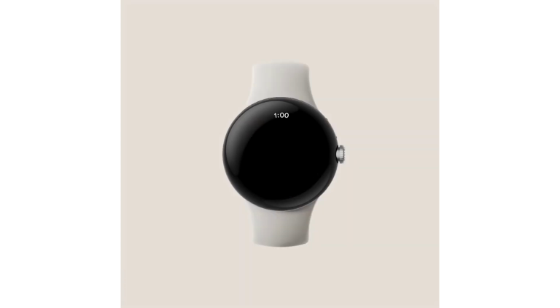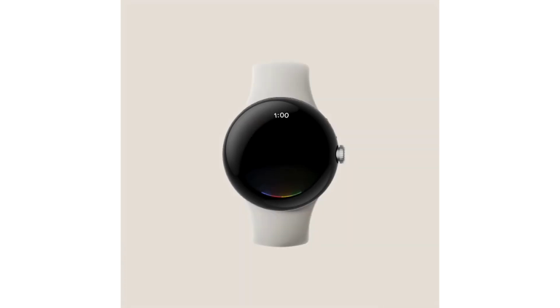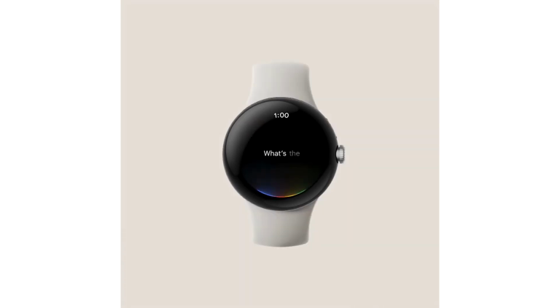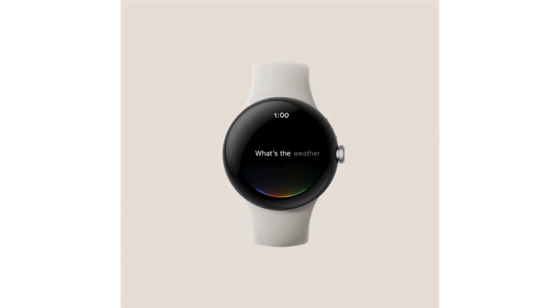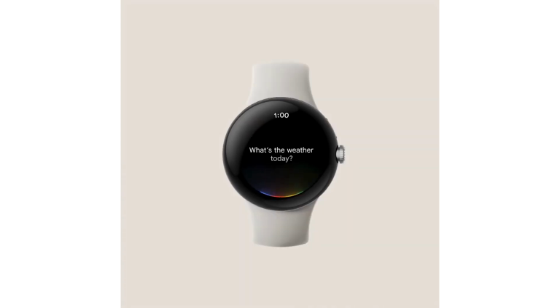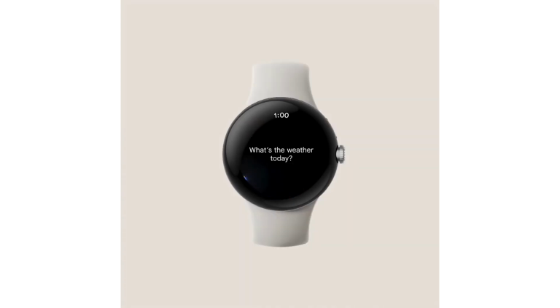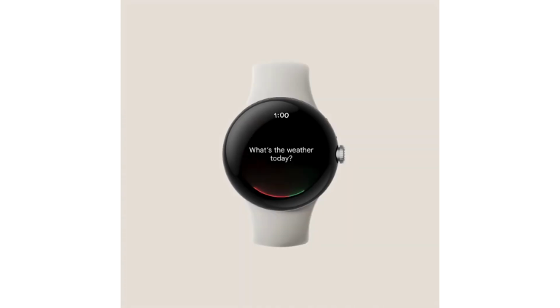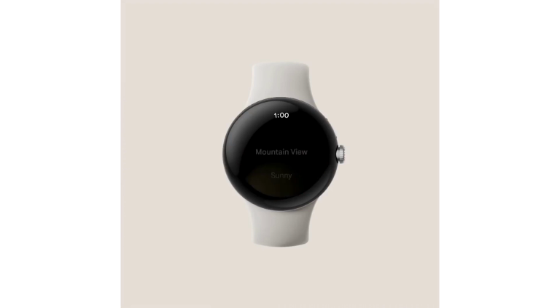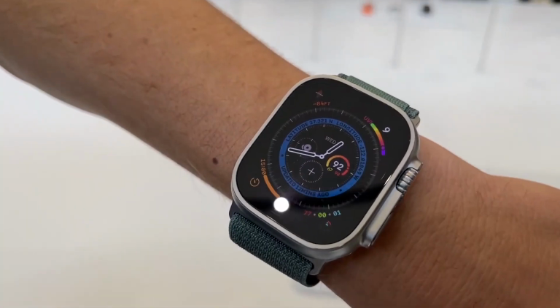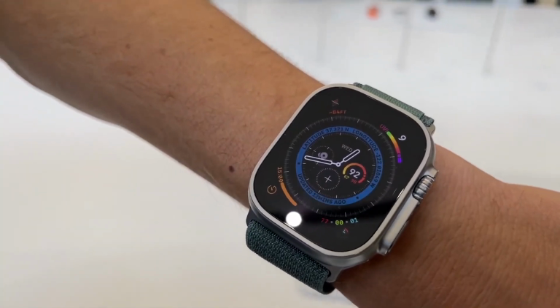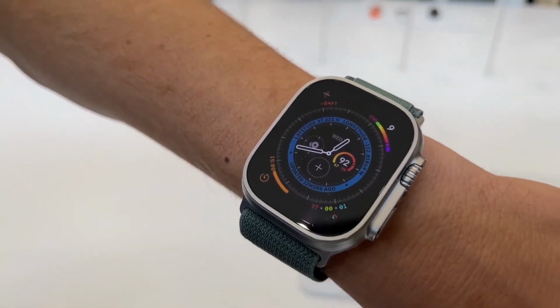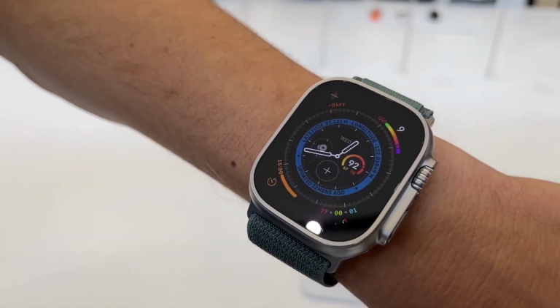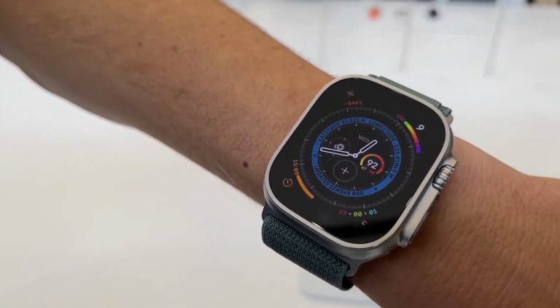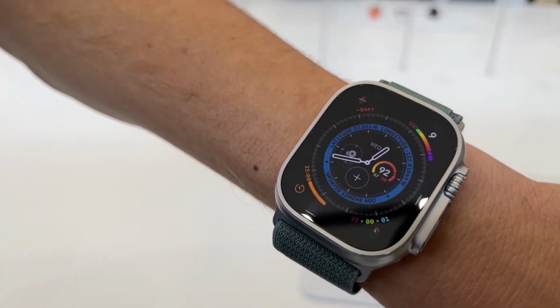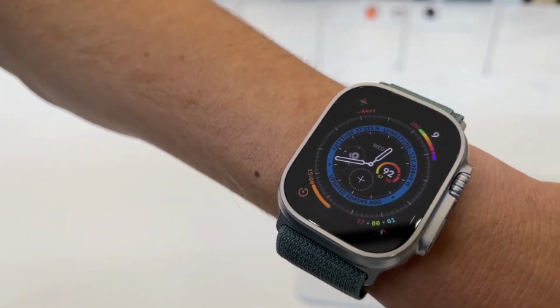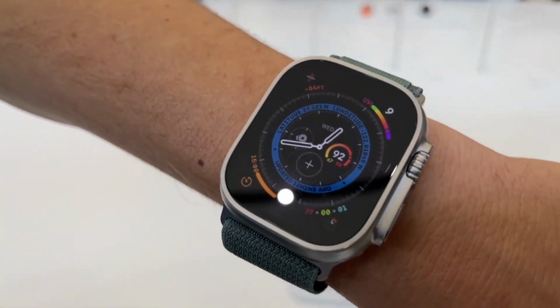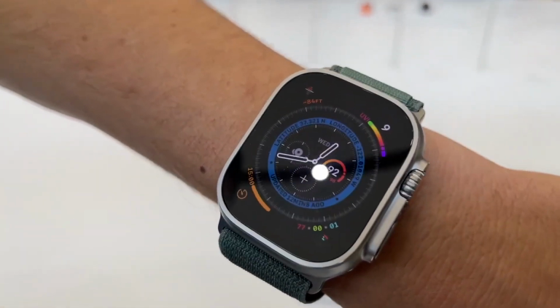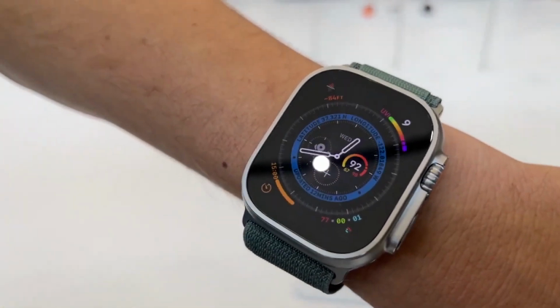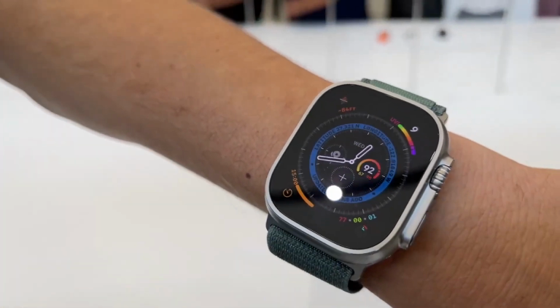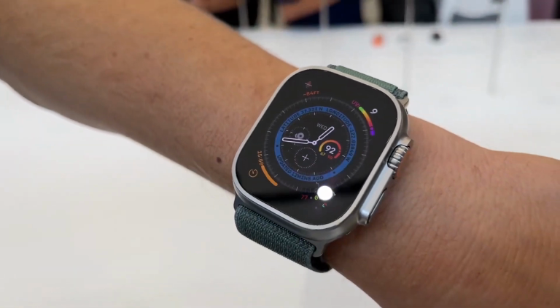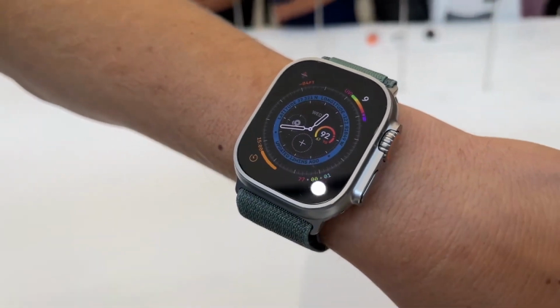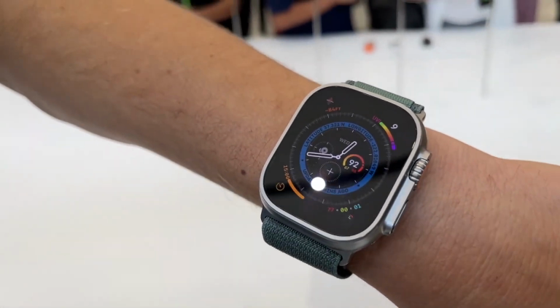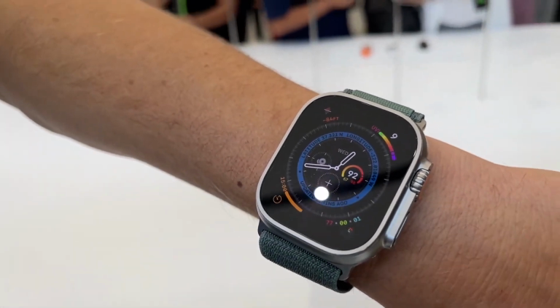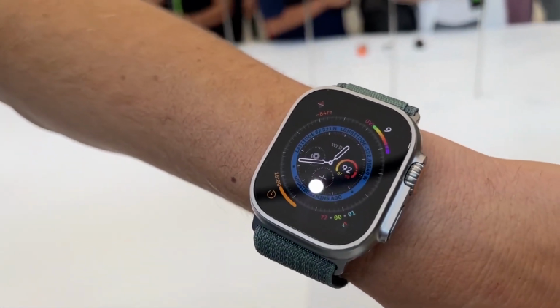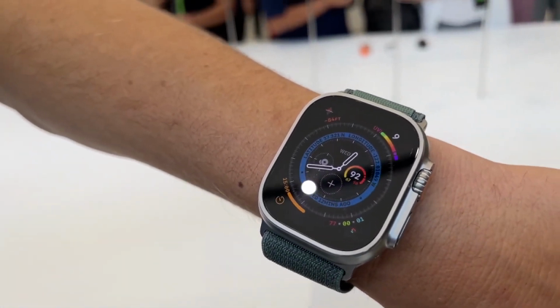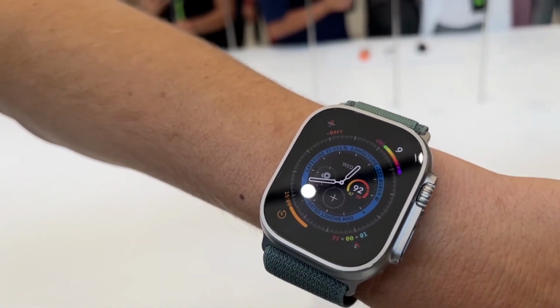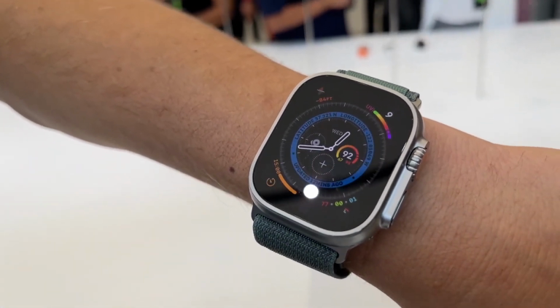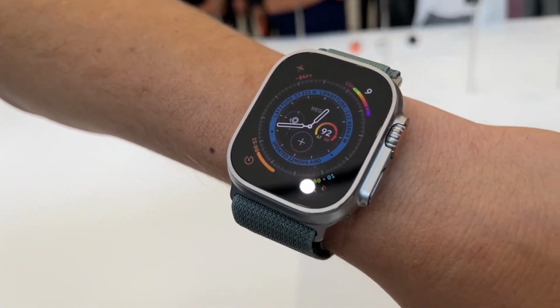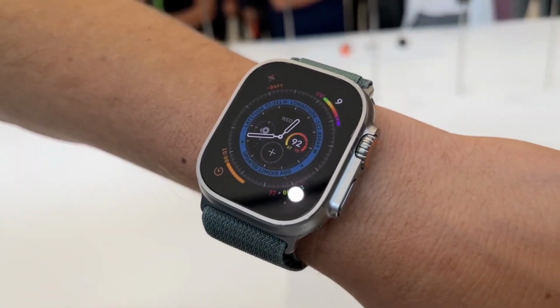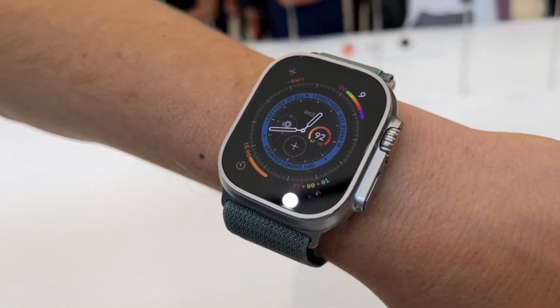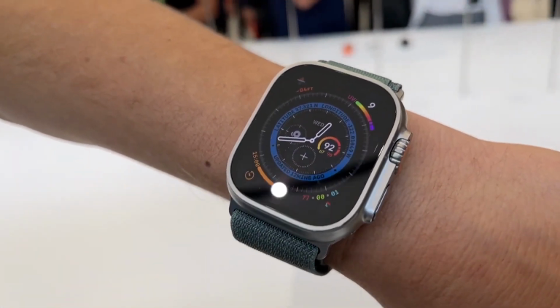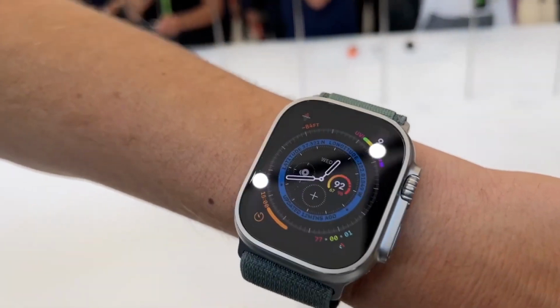But looks aren't everything, despite how beautiful the Pixel Watch seems on the surface. The Apple Watch not only has its iconic design, but it also has the smarts to match. The Pixel Watch's exterior design will have to match the software and internal hardware.